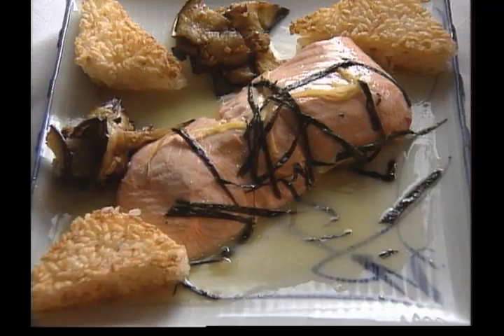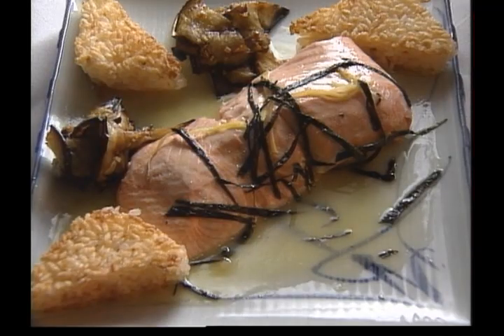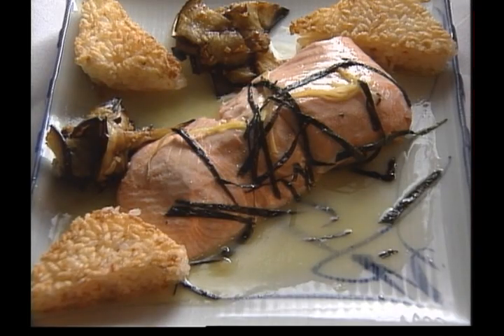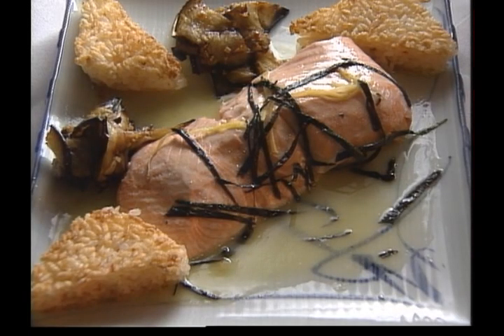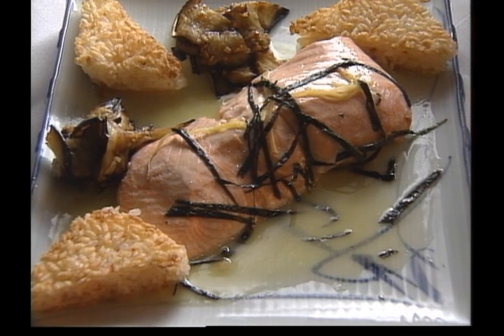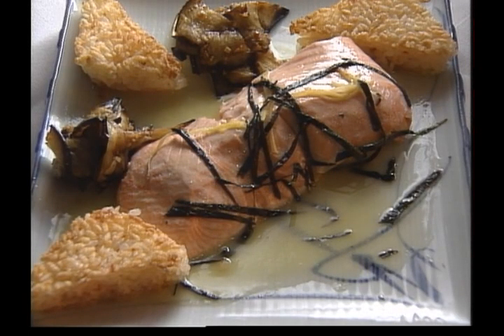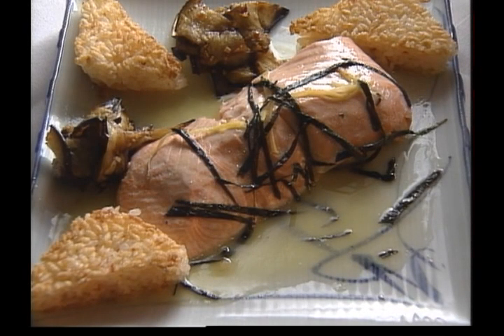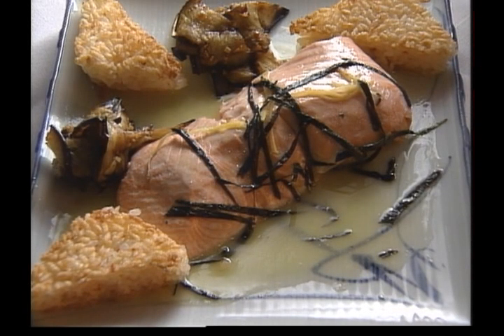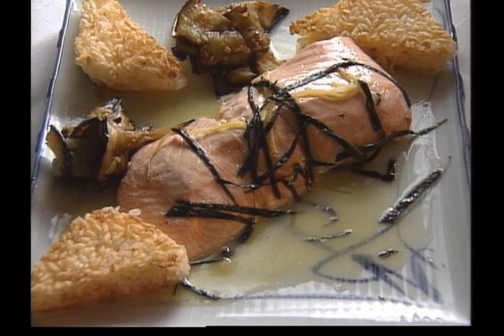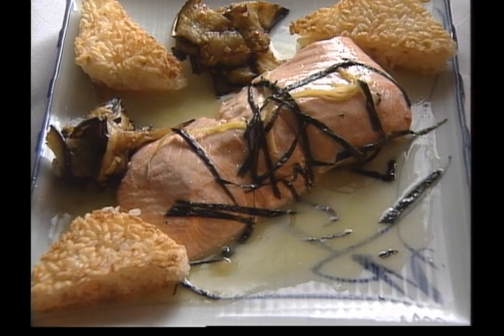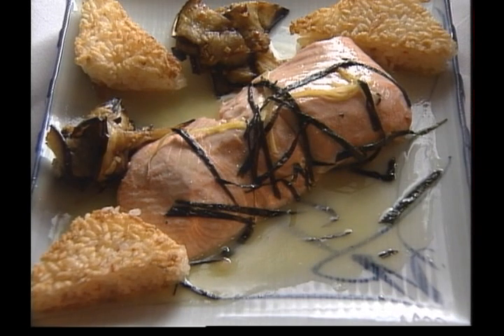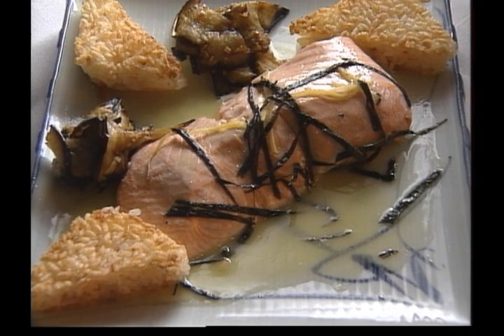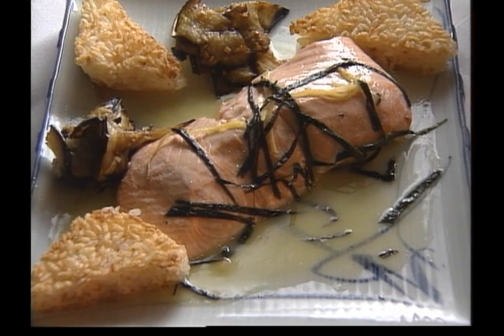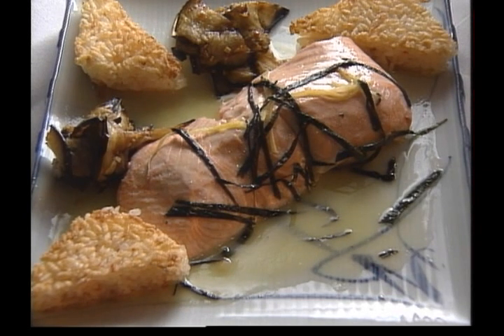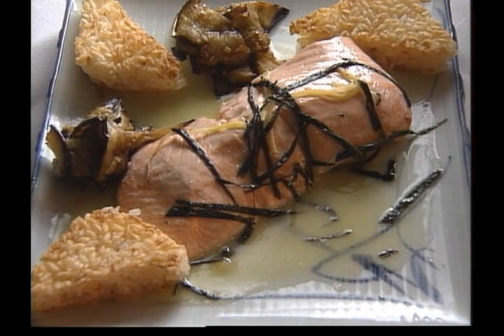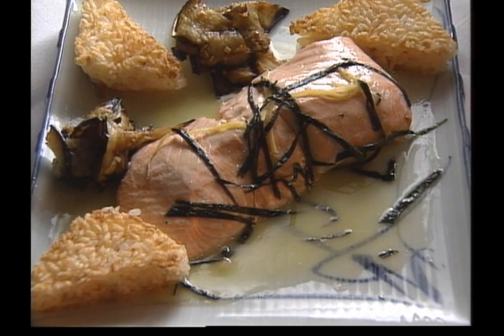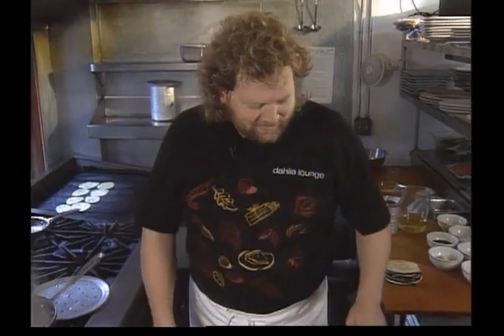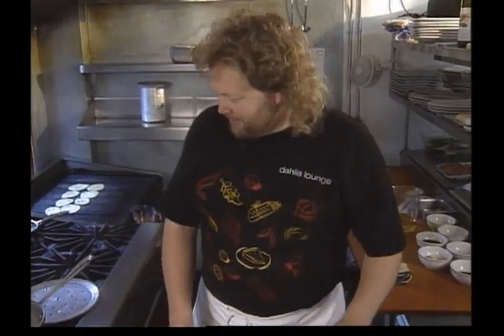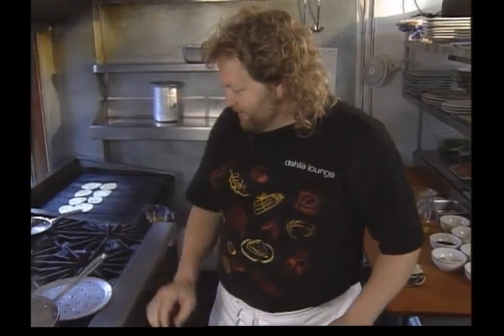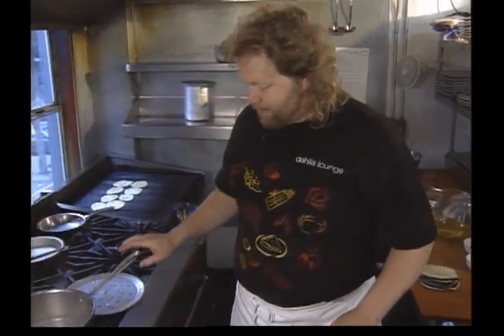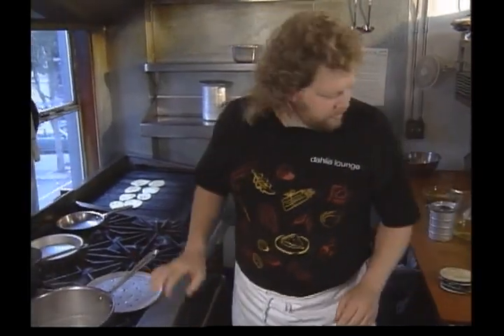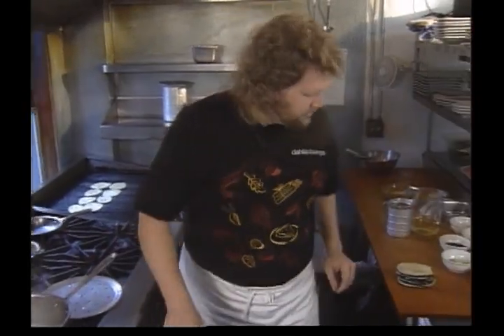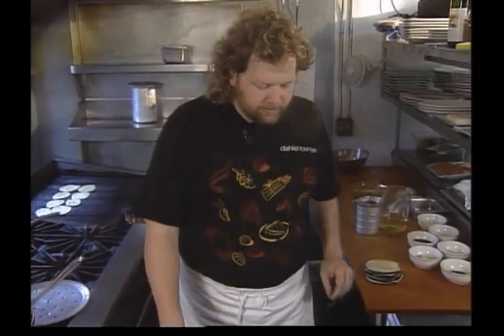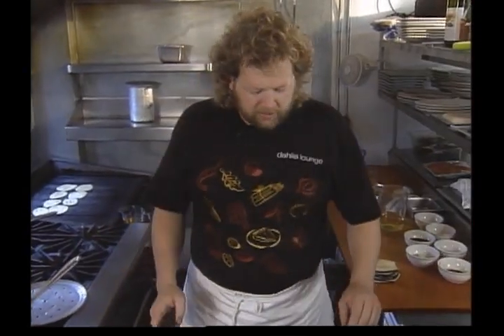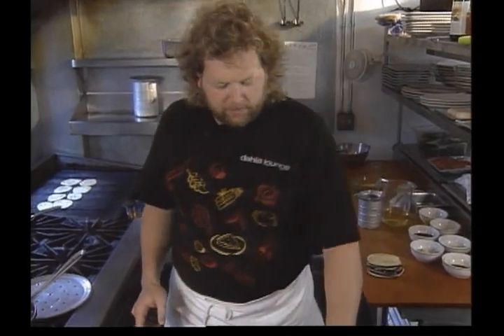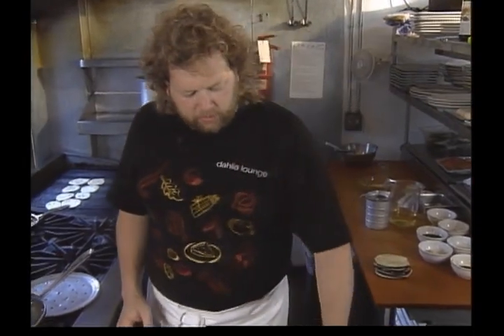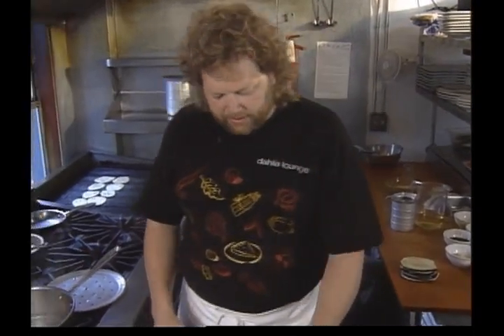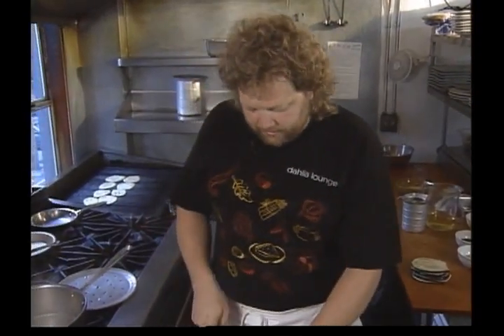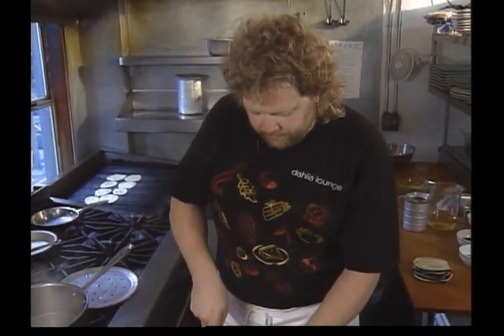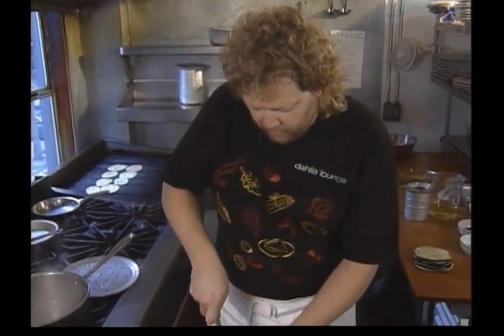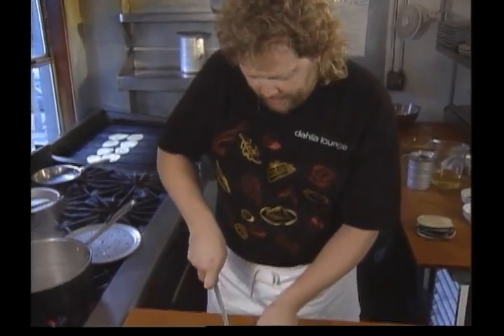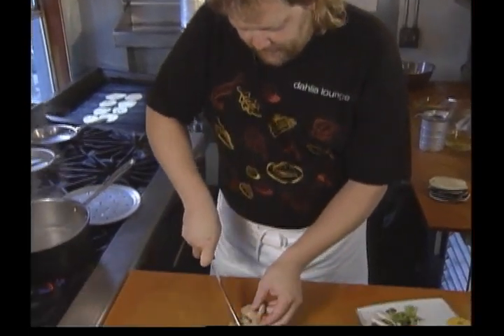The menu at his restaurant is eclectic, offering dishes like salmon with sticky rice cakes. First thing we do for this particular salmon dish, one of the things I like to do is make an aromatic steam.